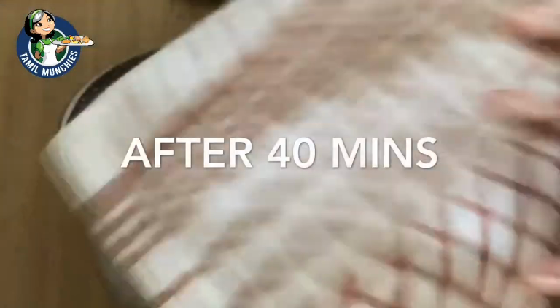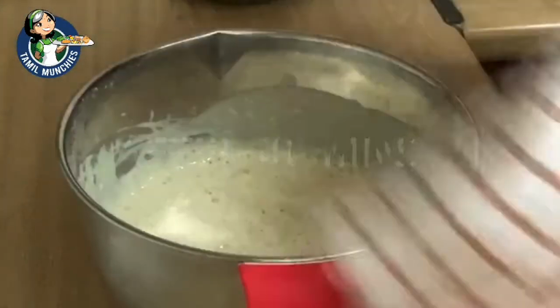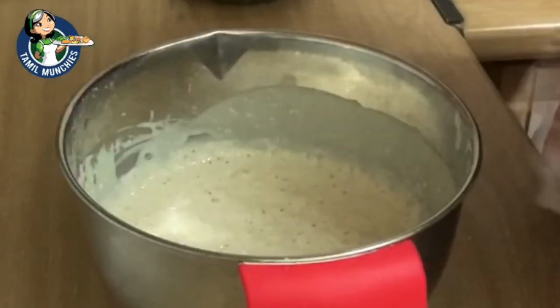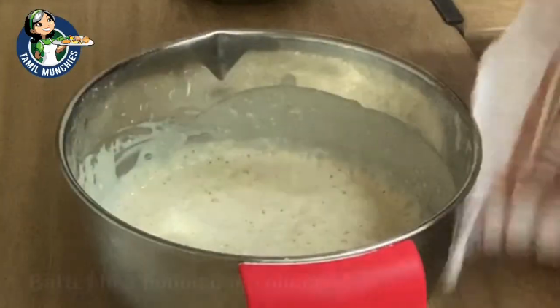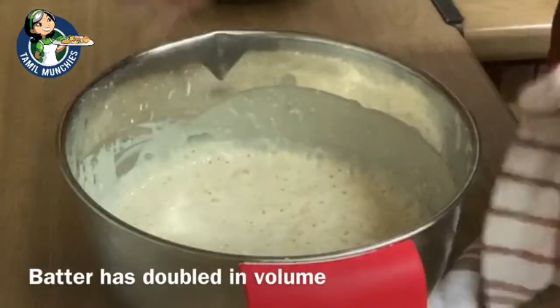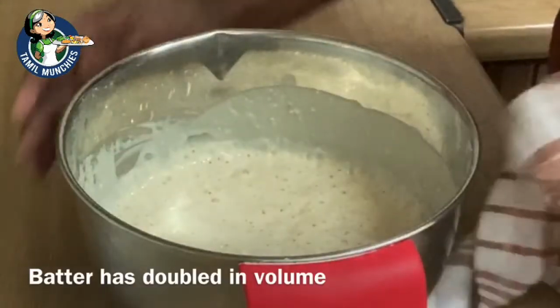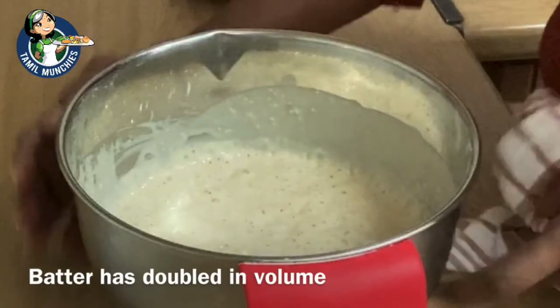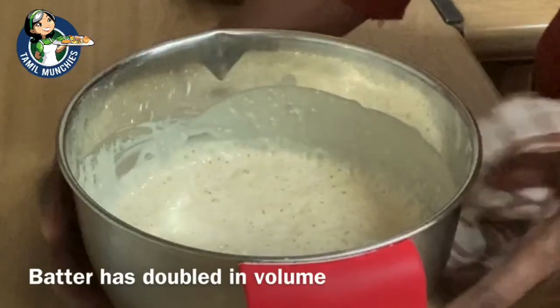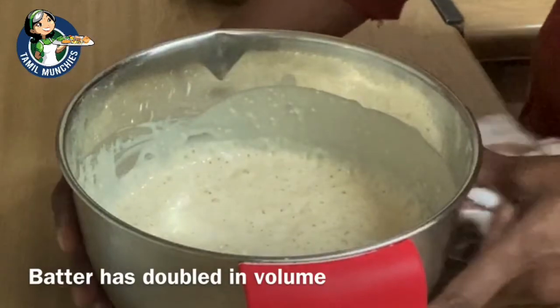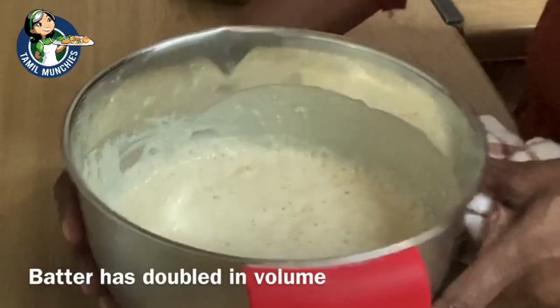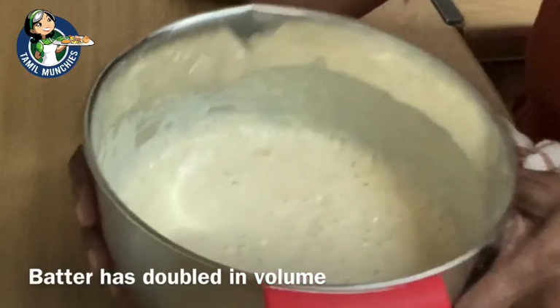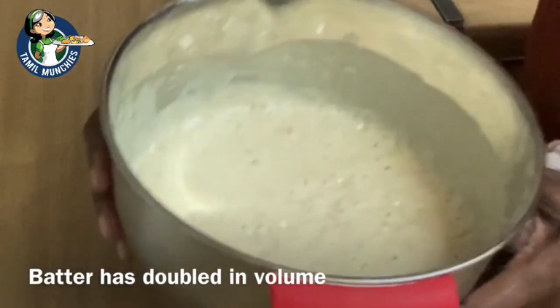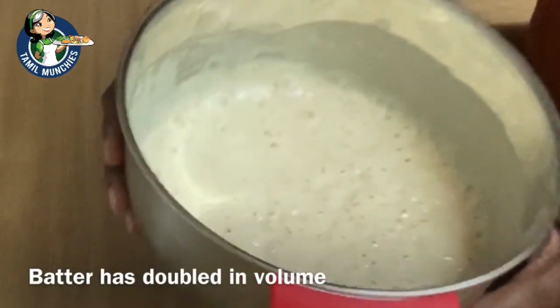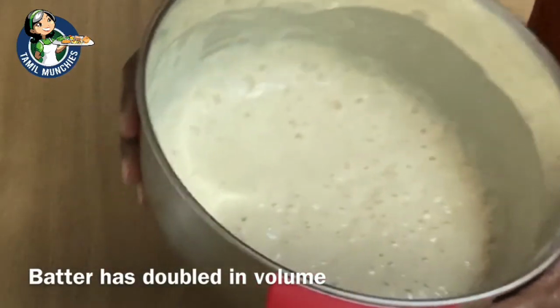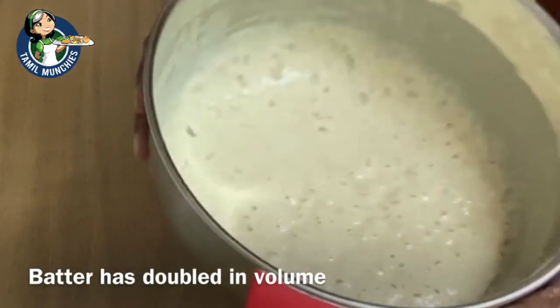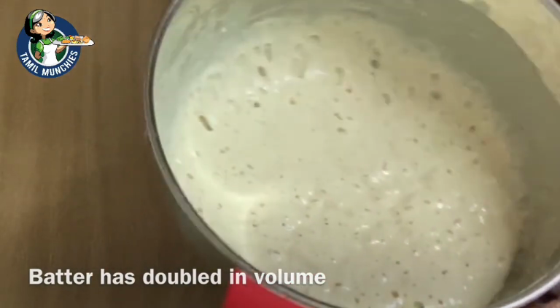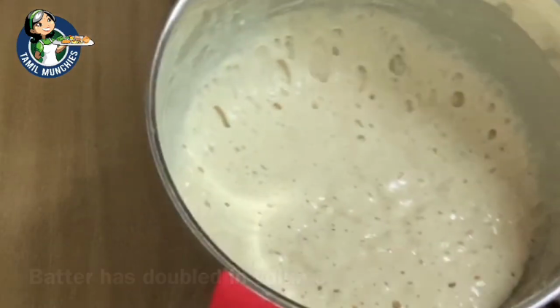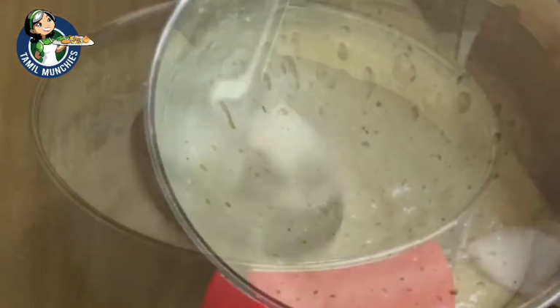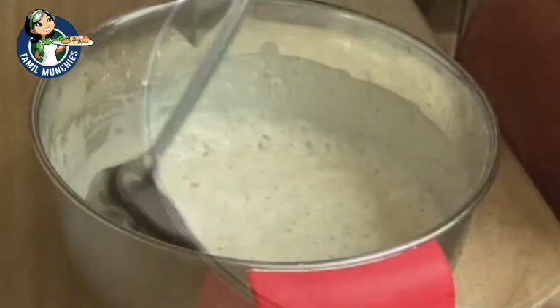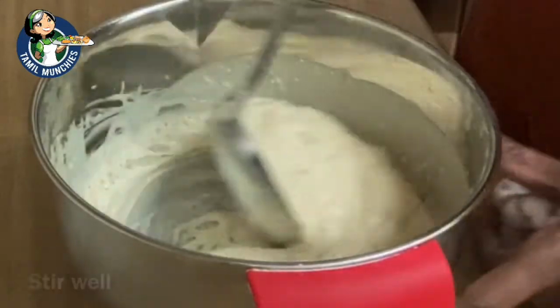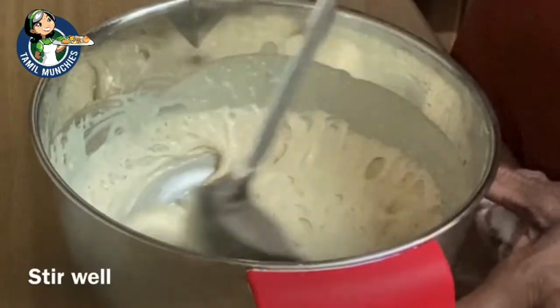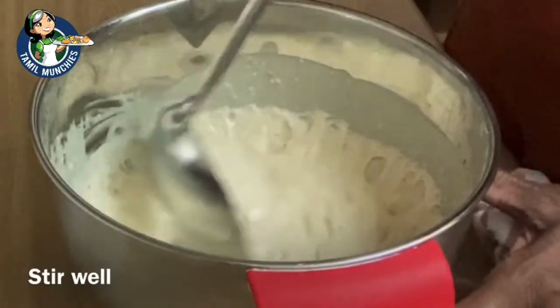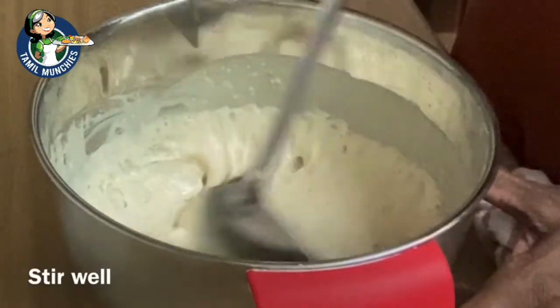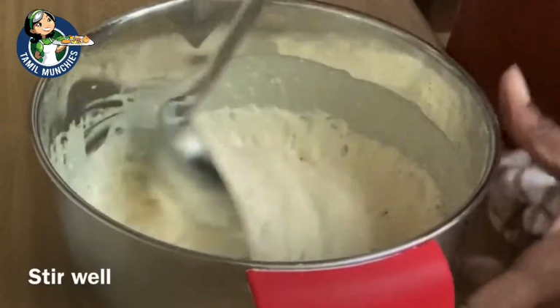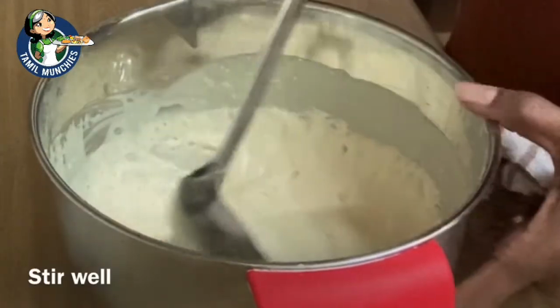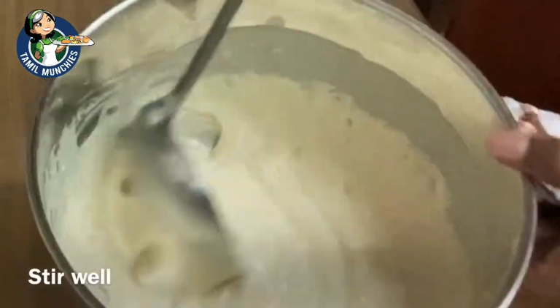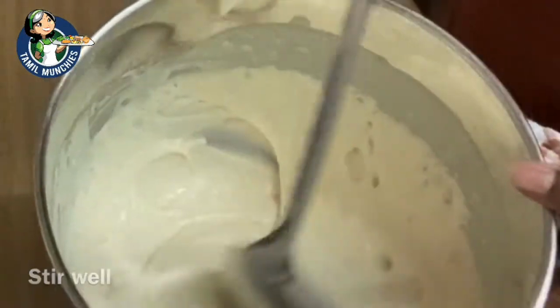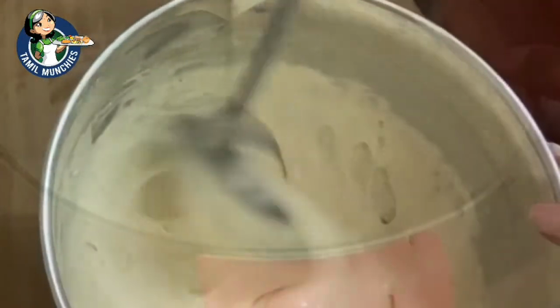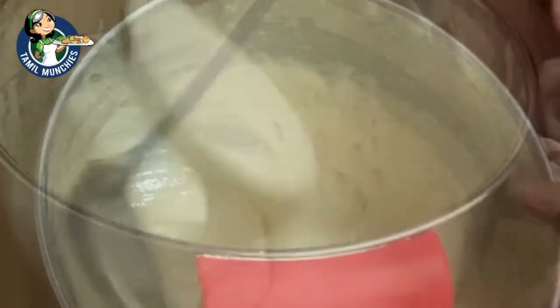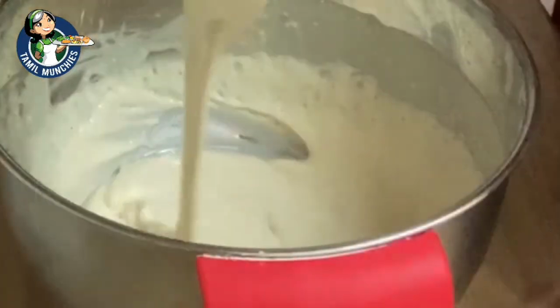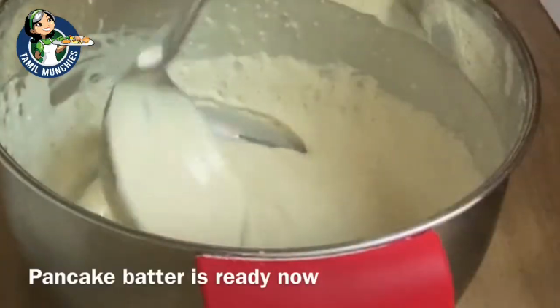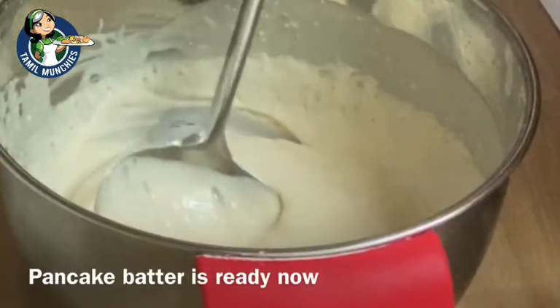Now it's already 40 minutes. You can see that it has doubled in volume. It's nicely fermented. Now stir the batter well. The batter is ready and we can start making the pancakes.